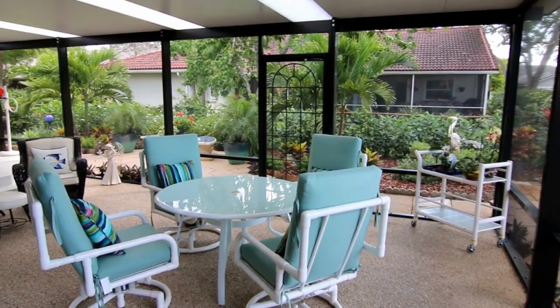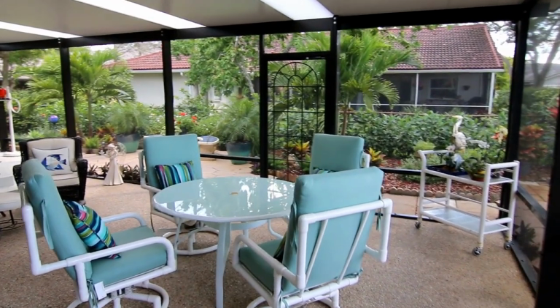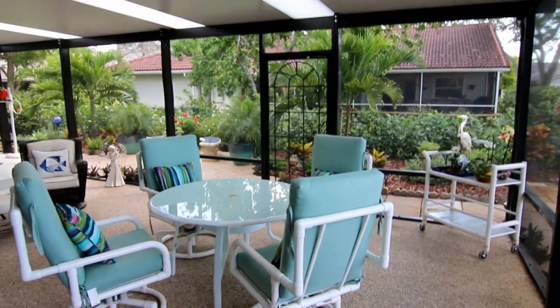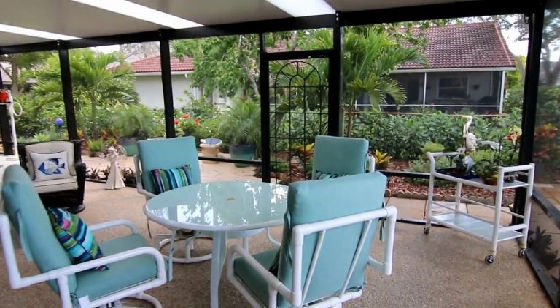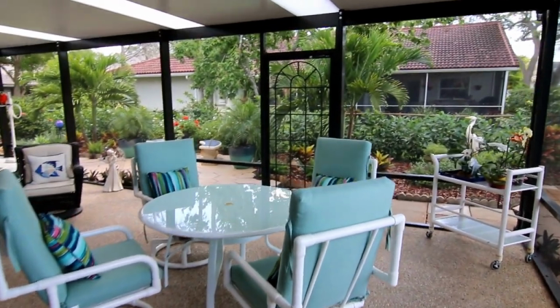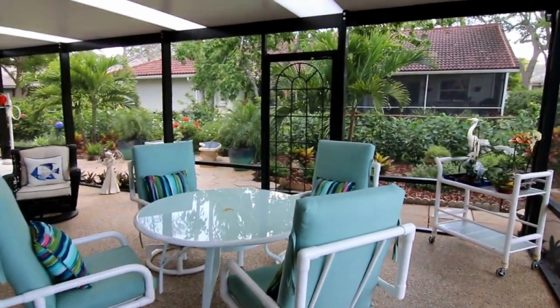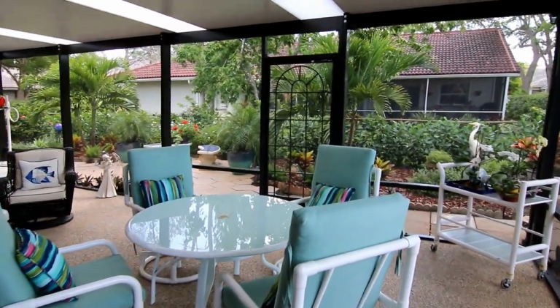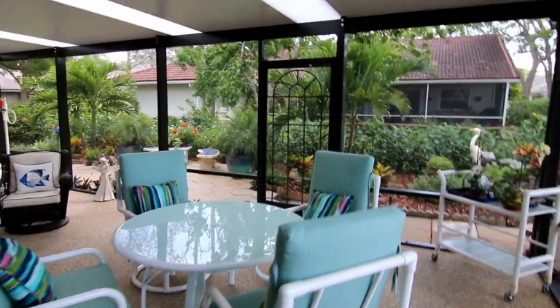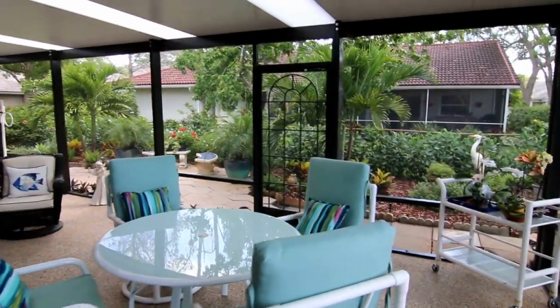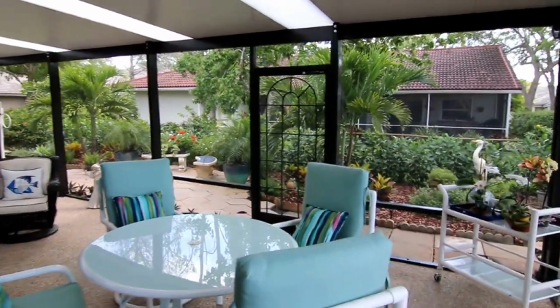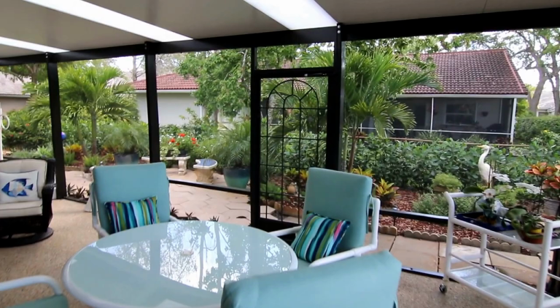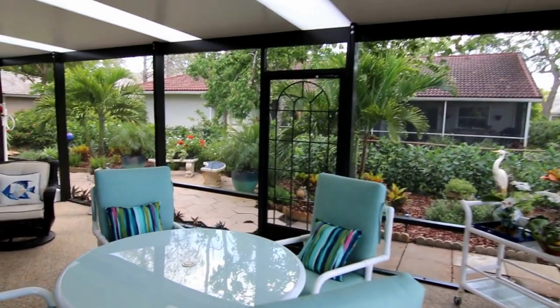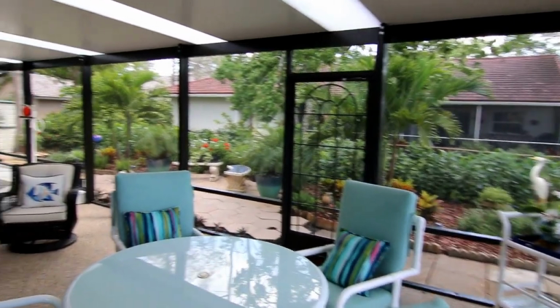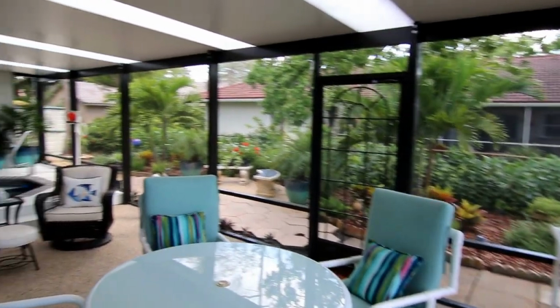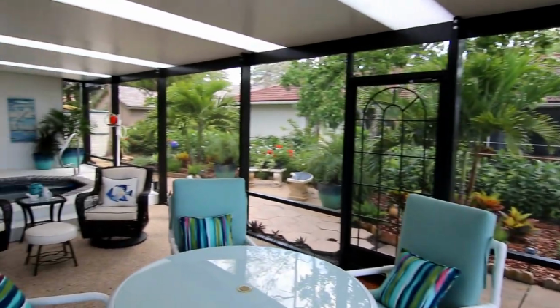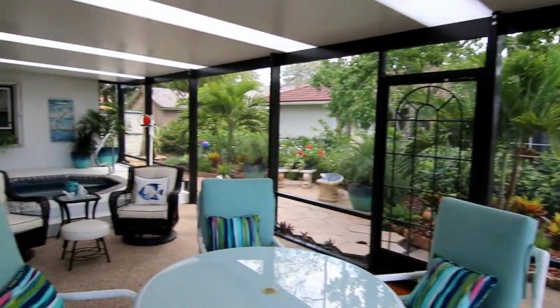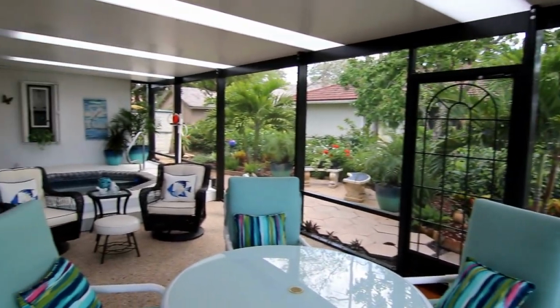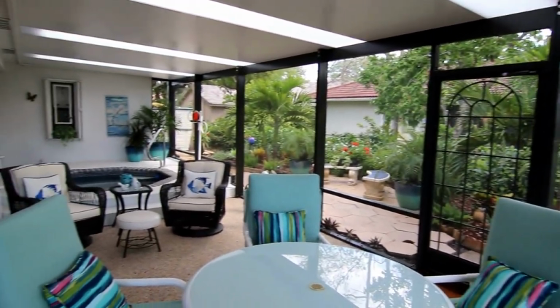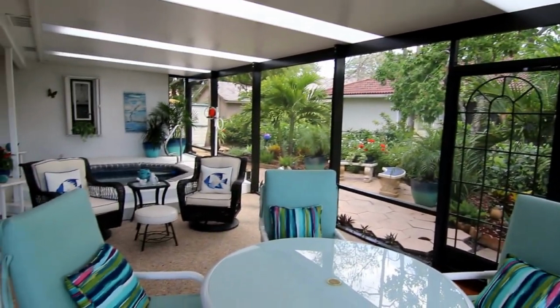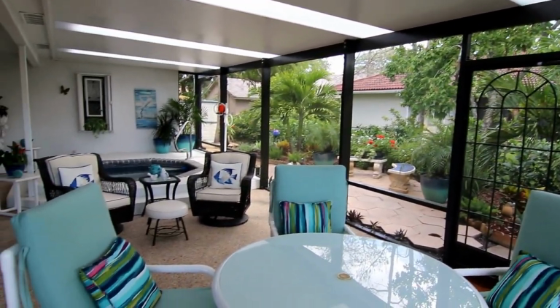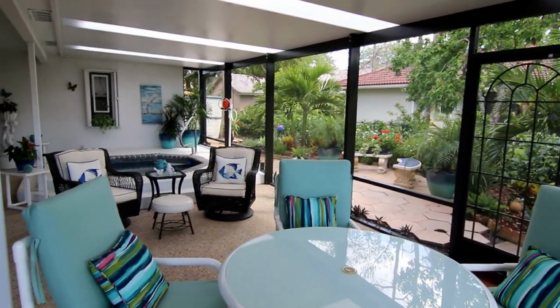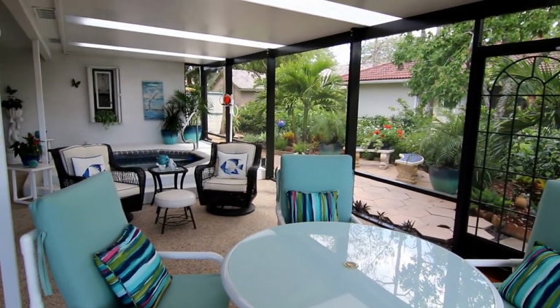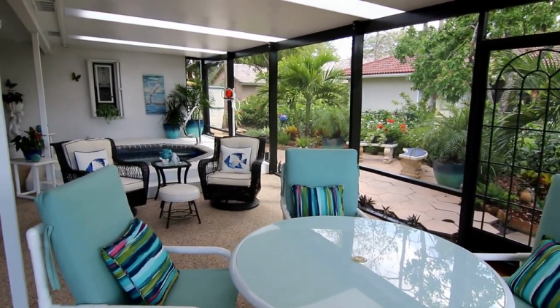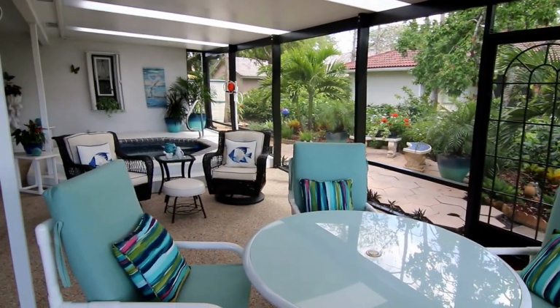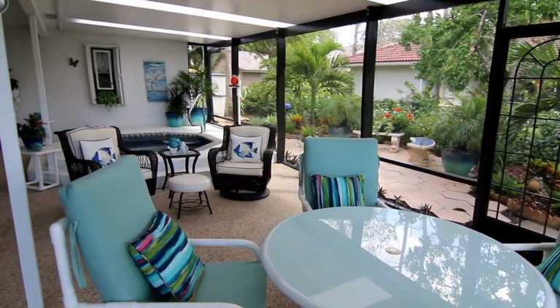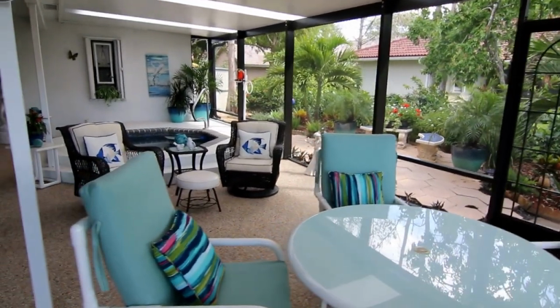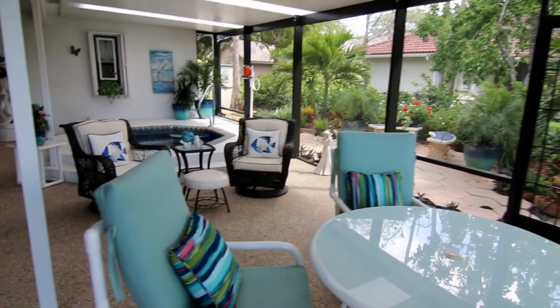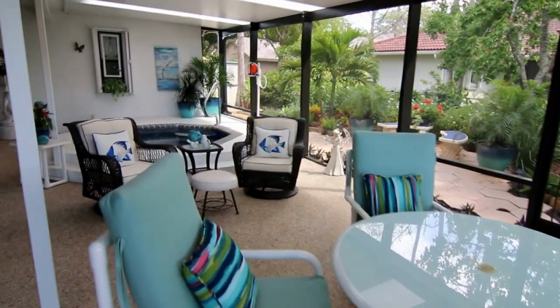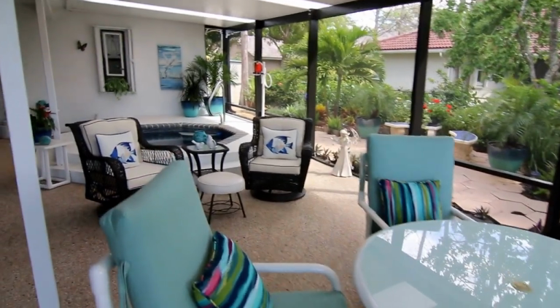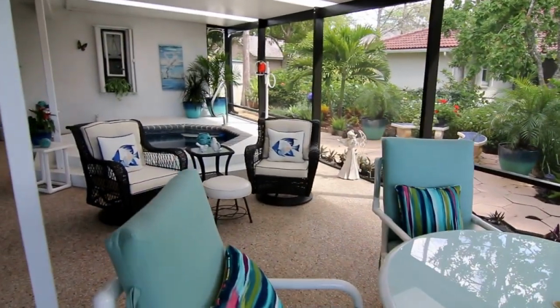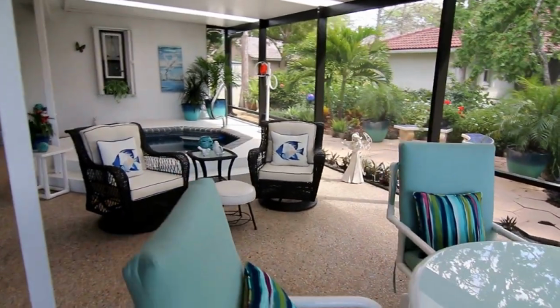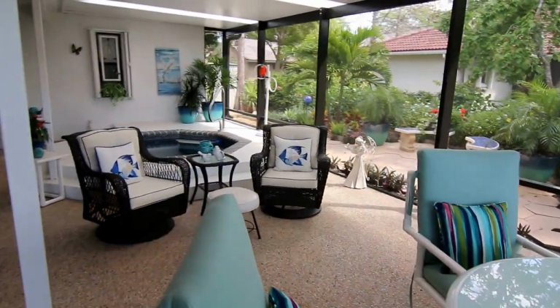Here we are in Coral Springs taking a look at a beautiful newly completed insulated patio roof with a bunch of linear skylights.